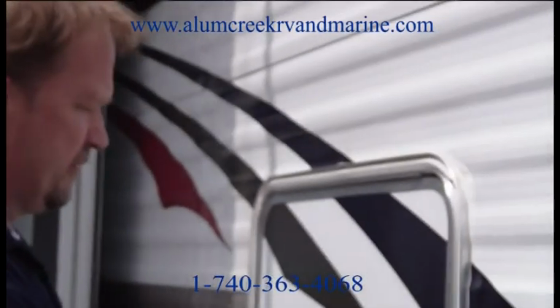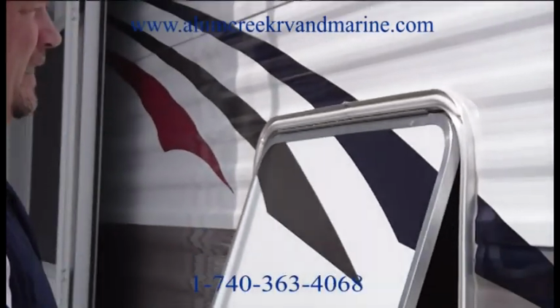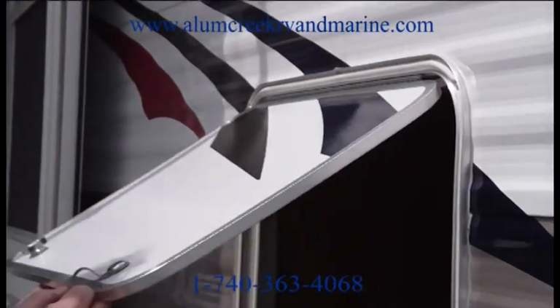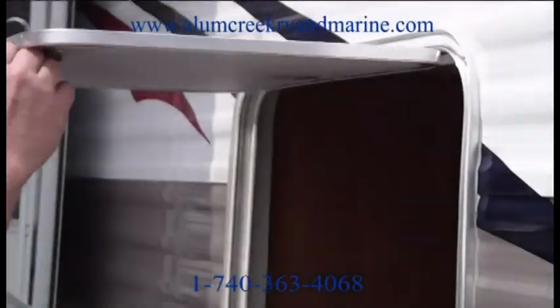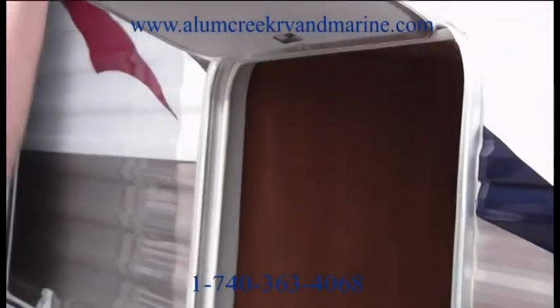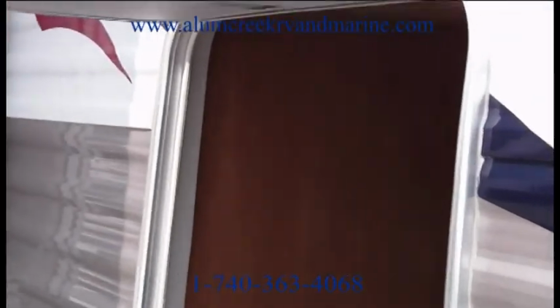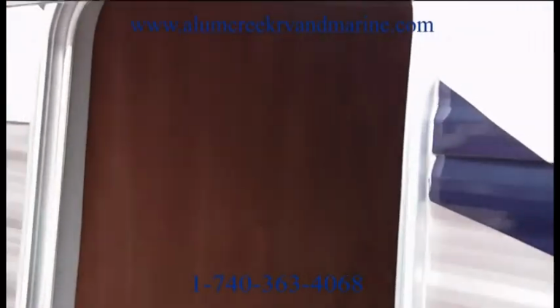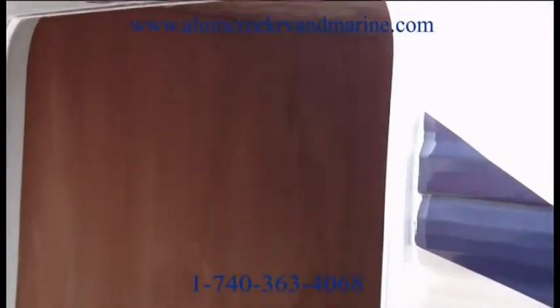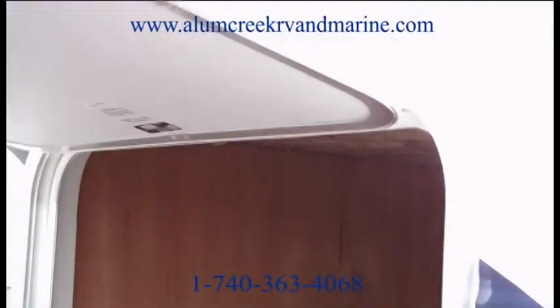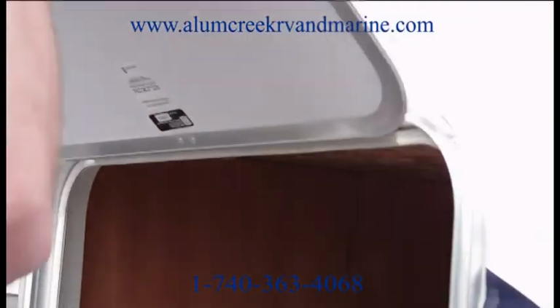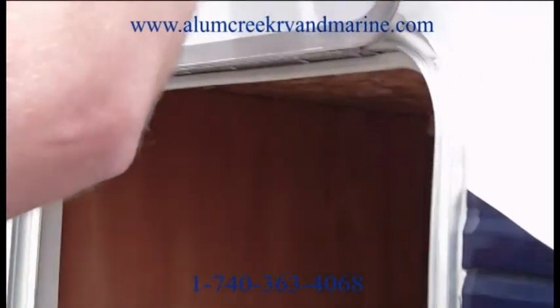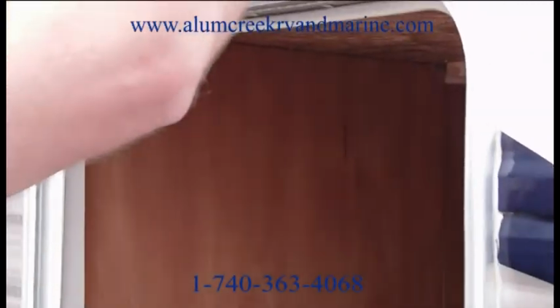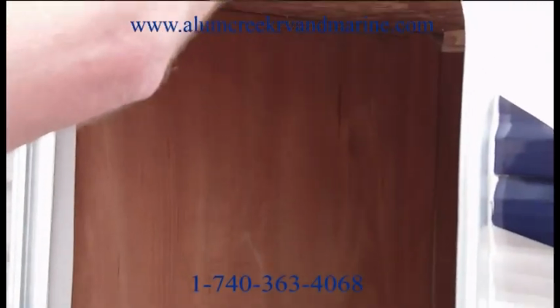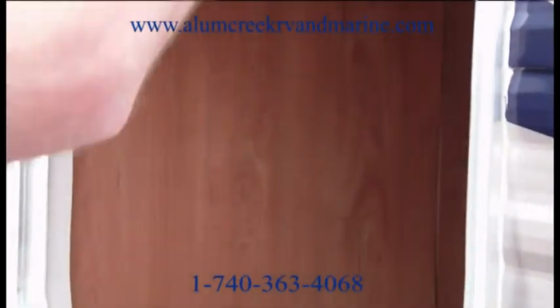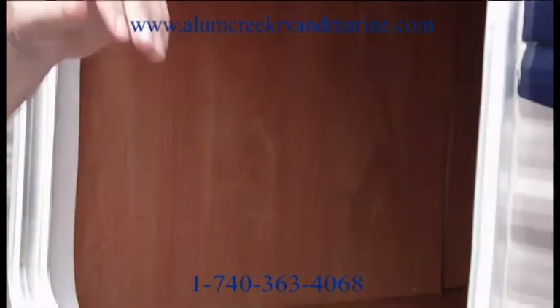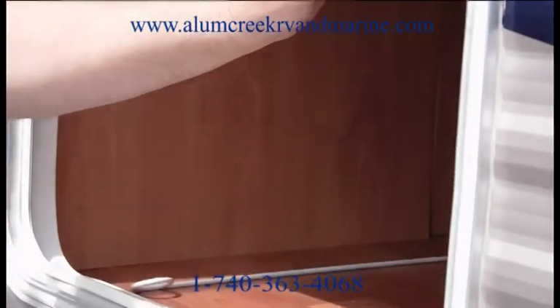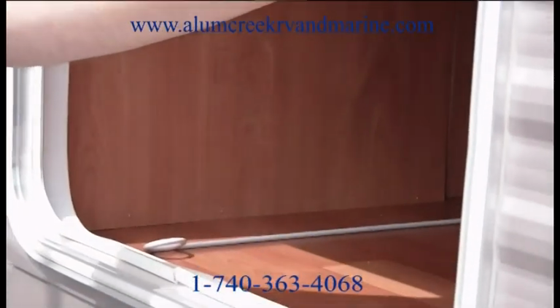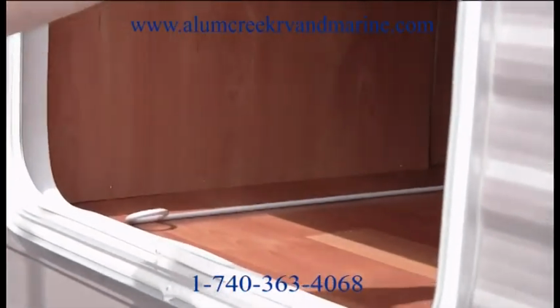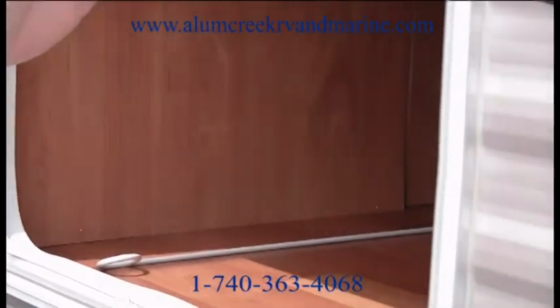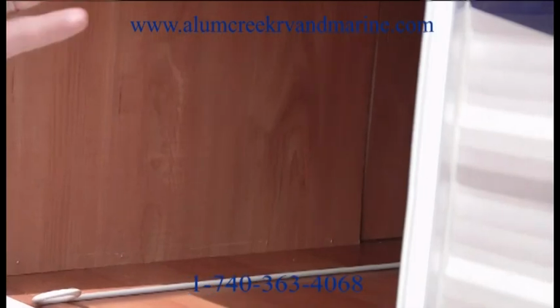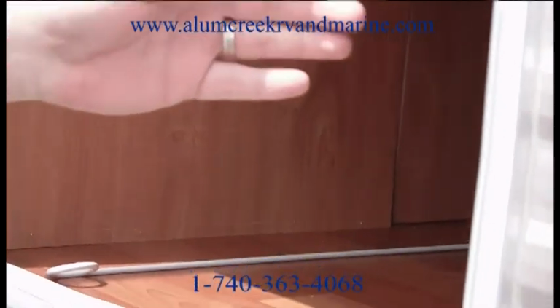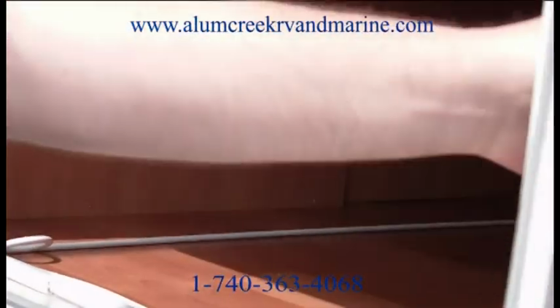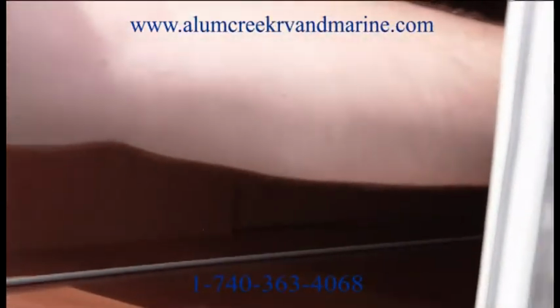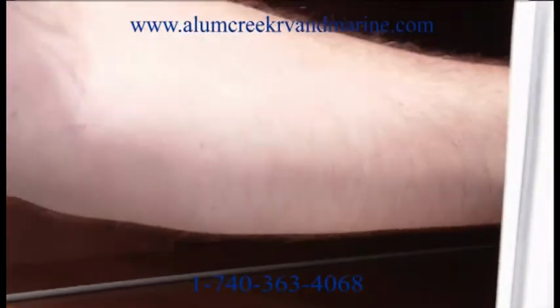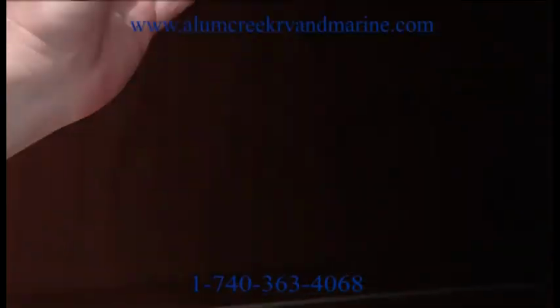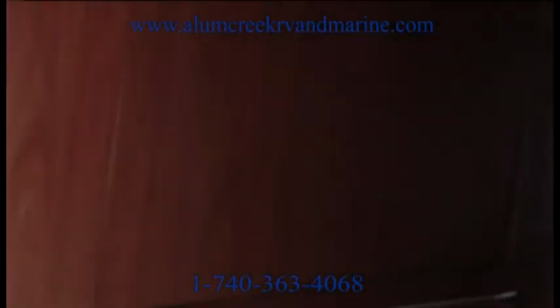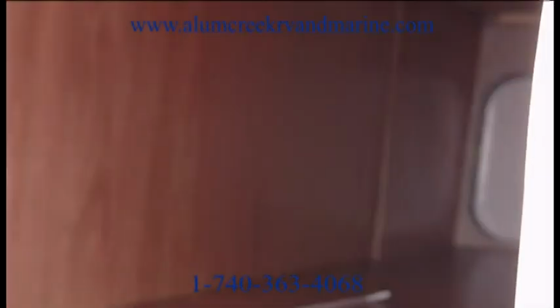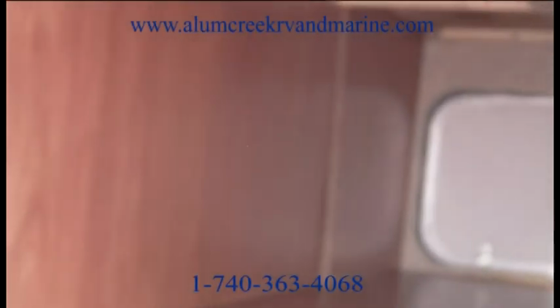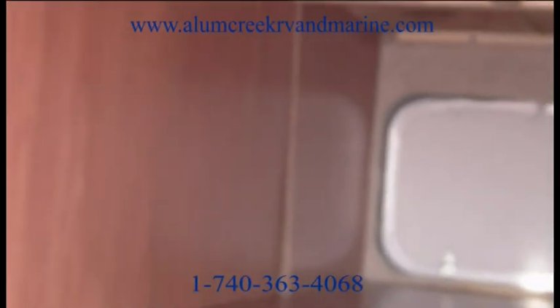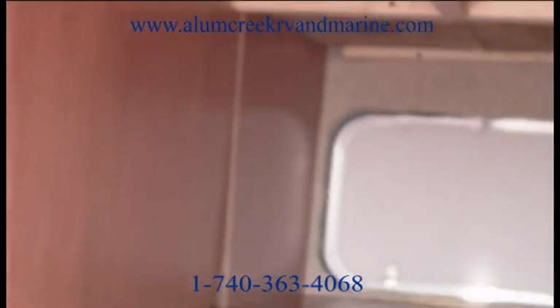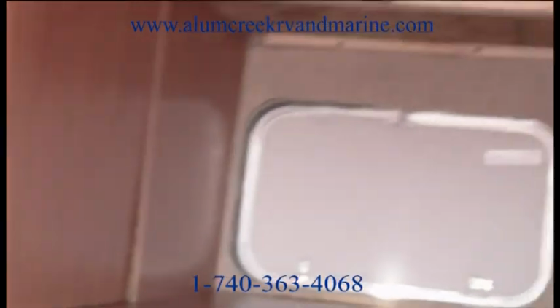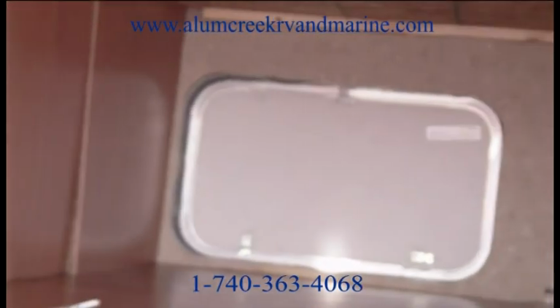Great big baggage door on the side of this unit with a lock. And as you can see when you look in there, it is lit, it is a full pass-through storage, and it is finished off.